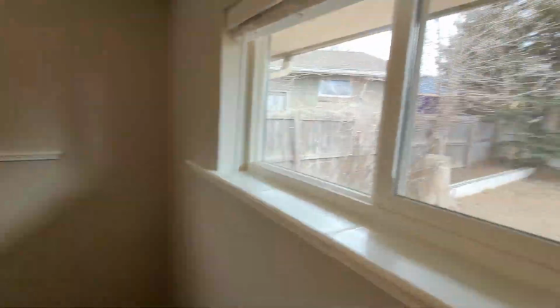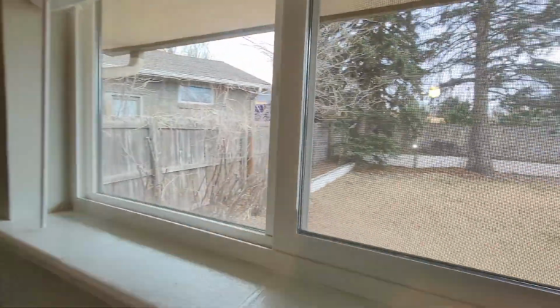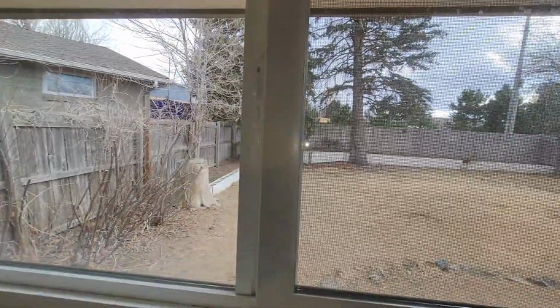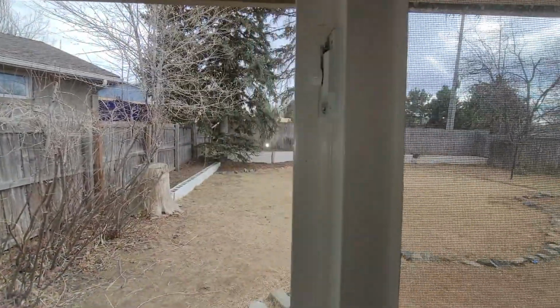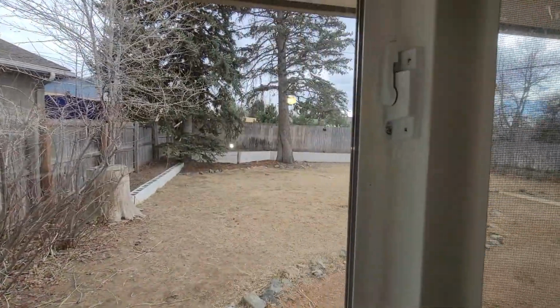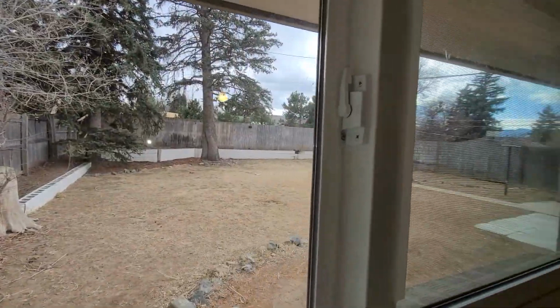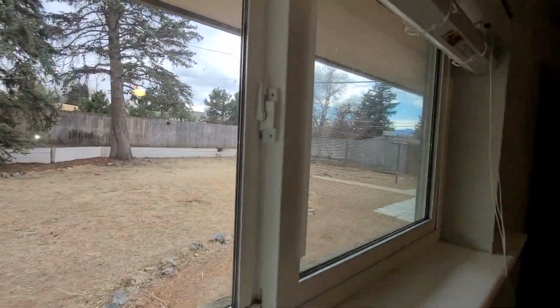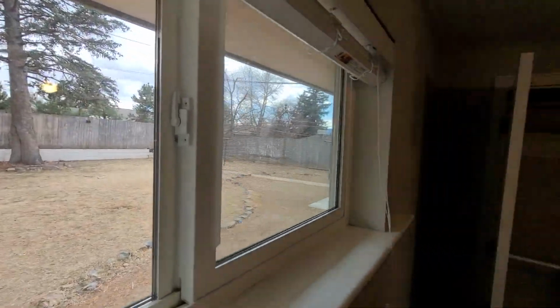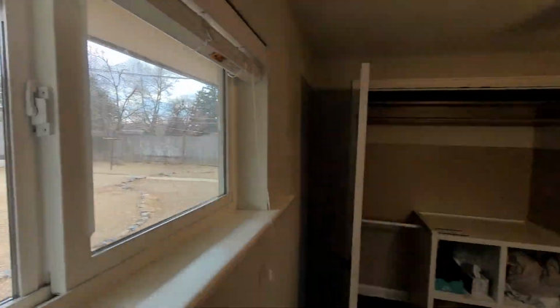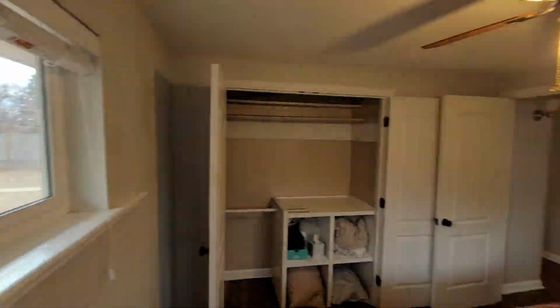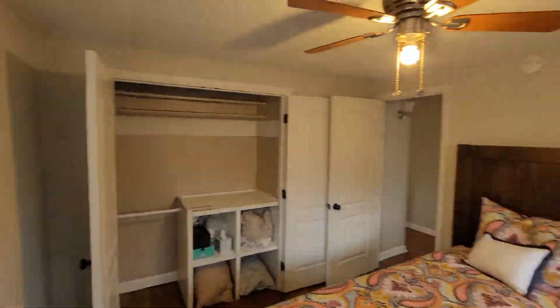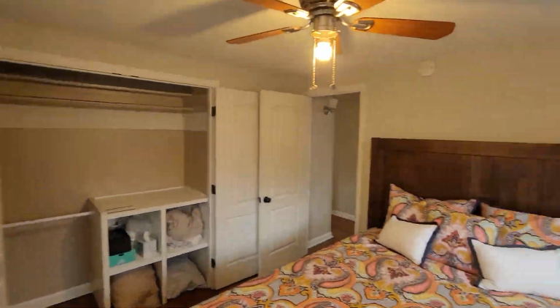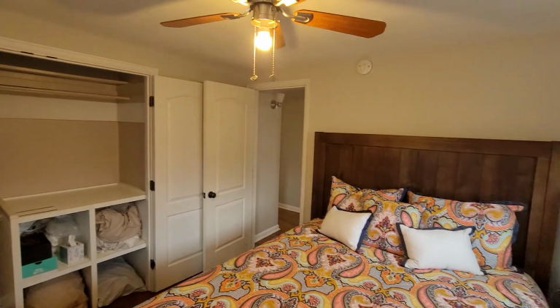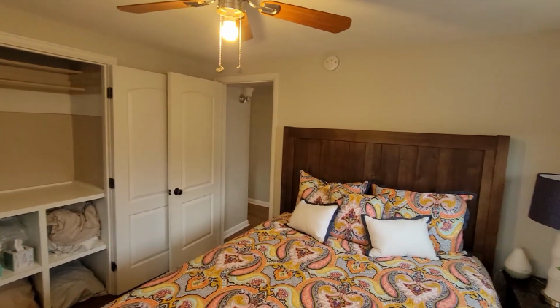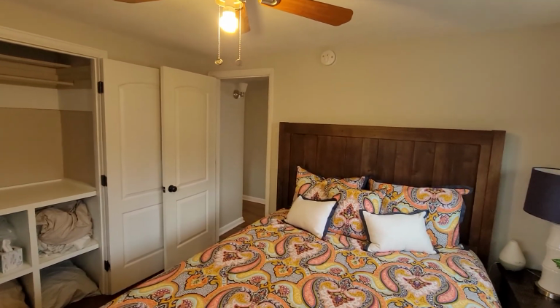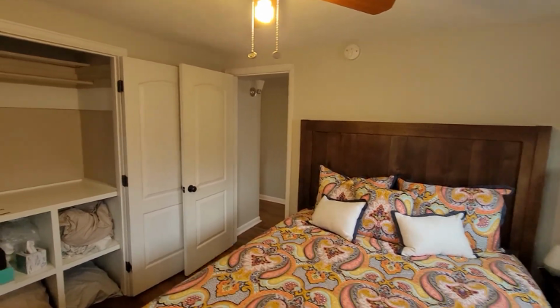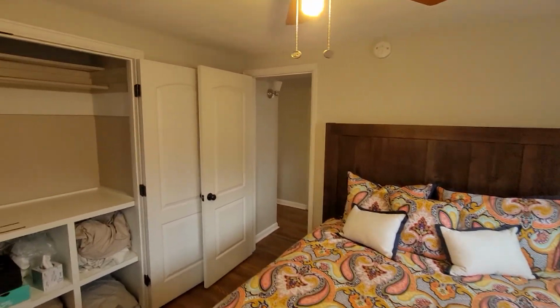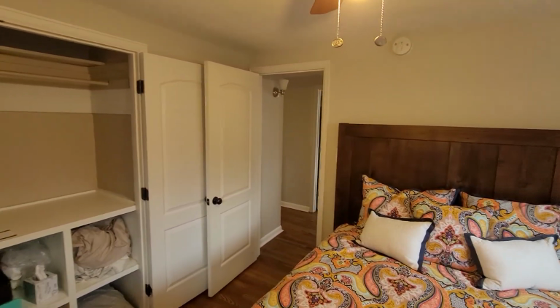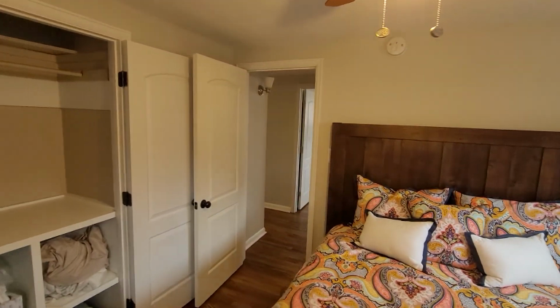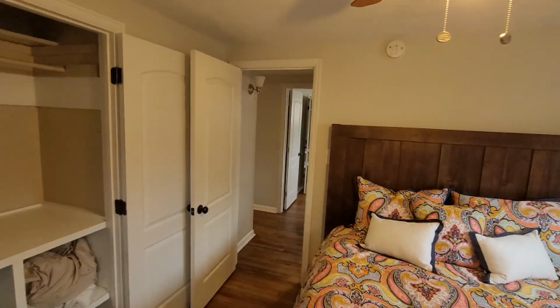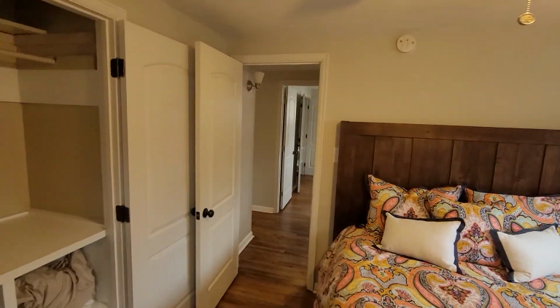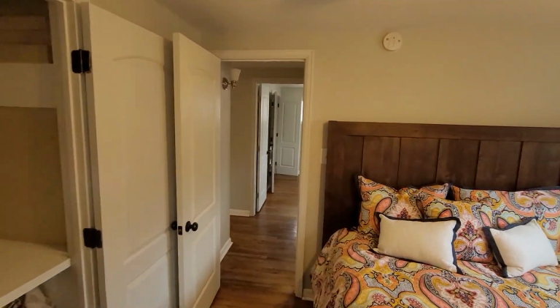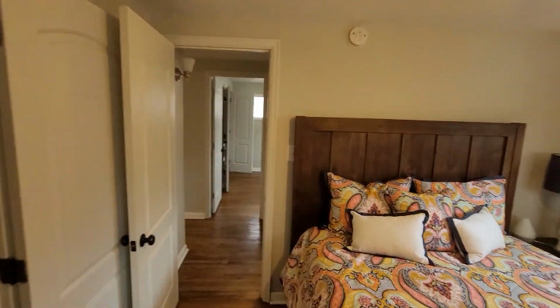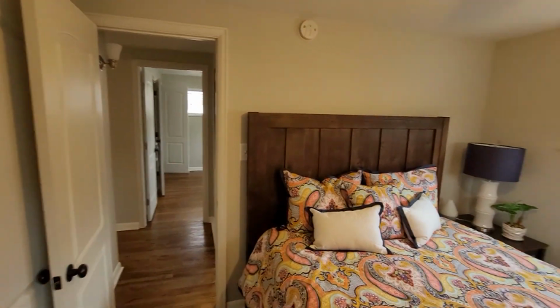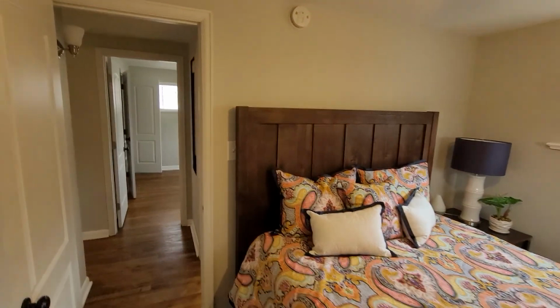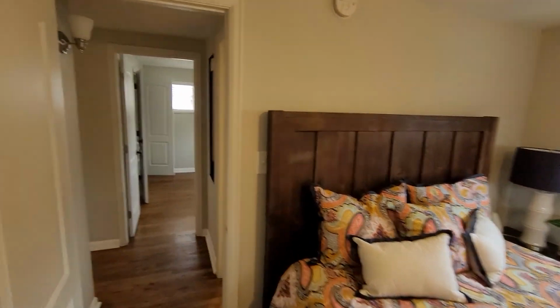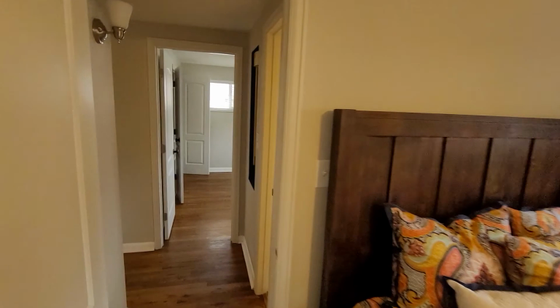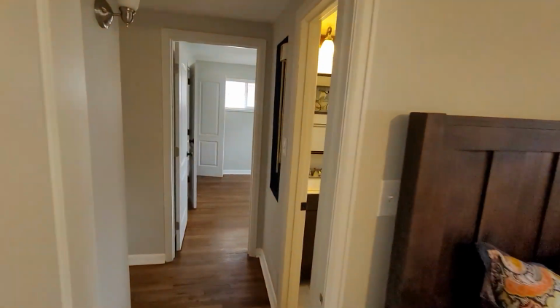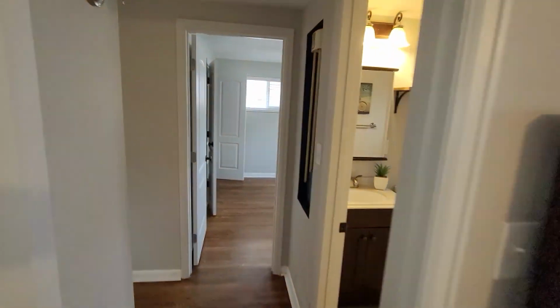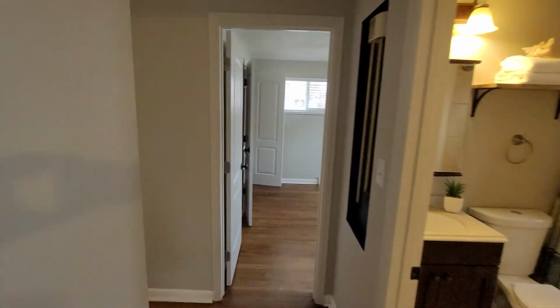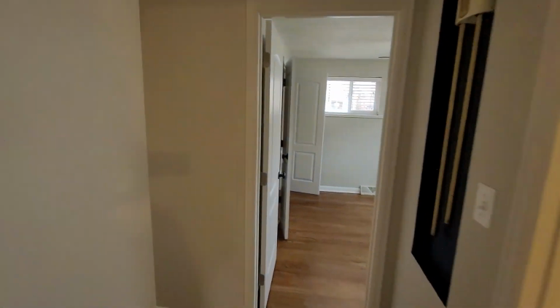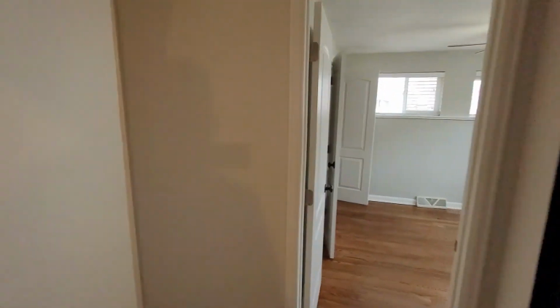I'm kind of looking out at the back yard there. Trying not to be too shaky — it doesn't have the nice stabilization that my other camera does.